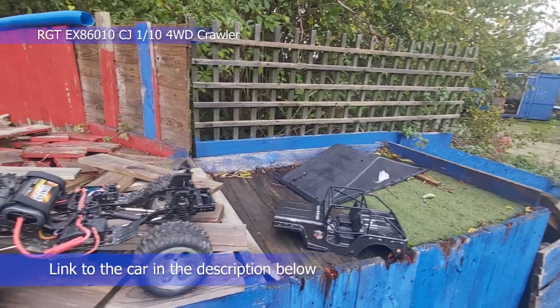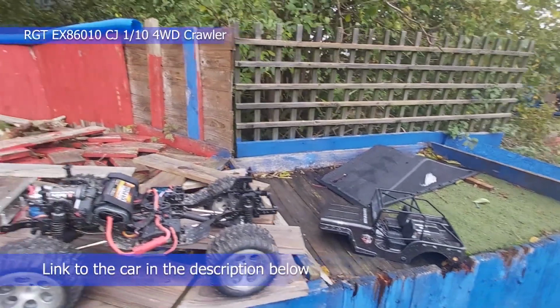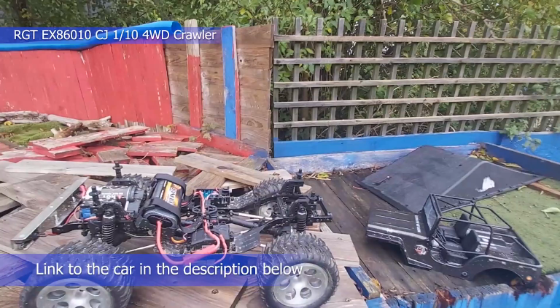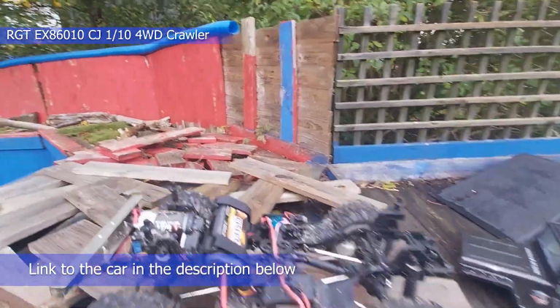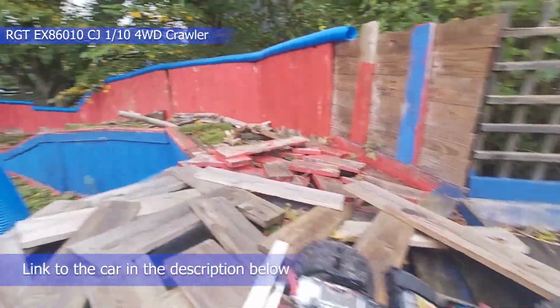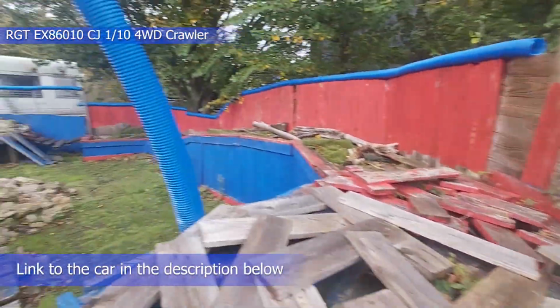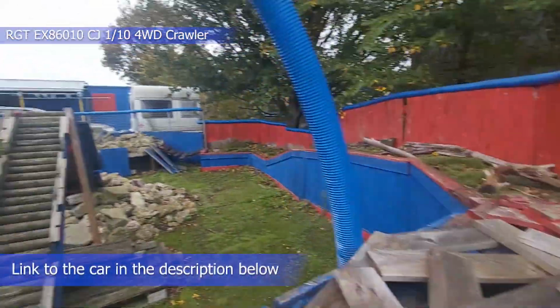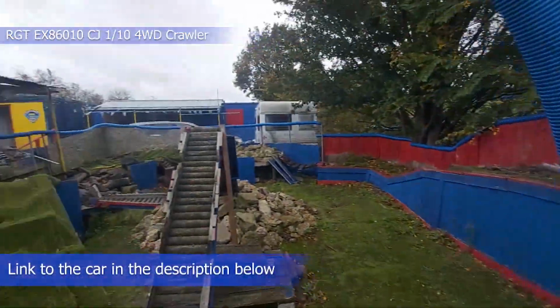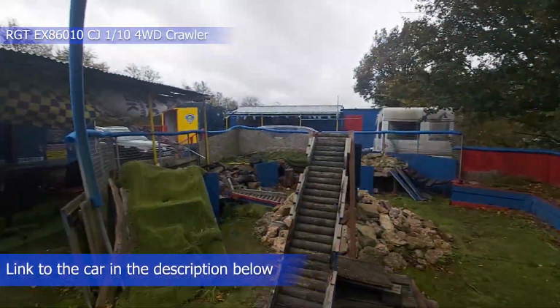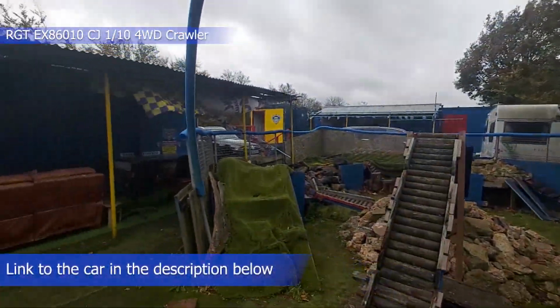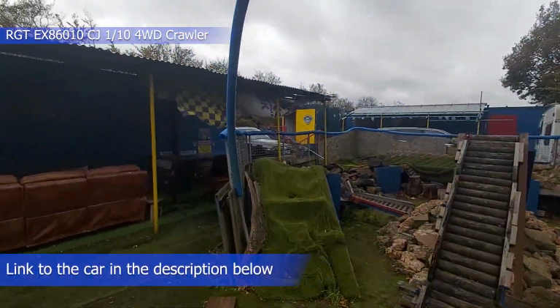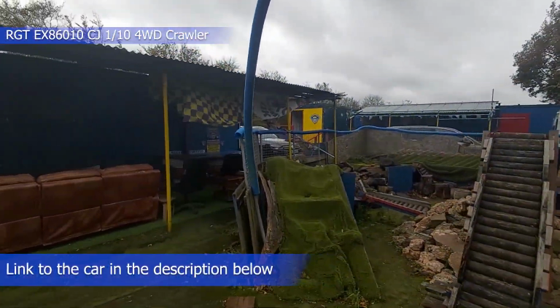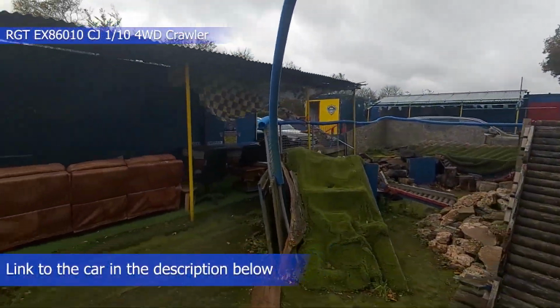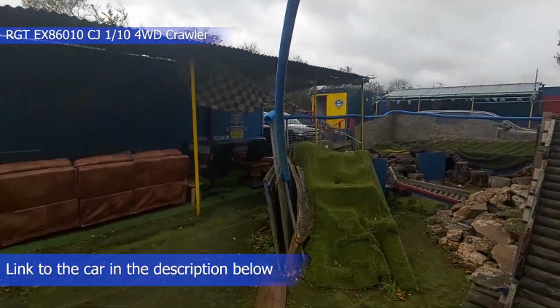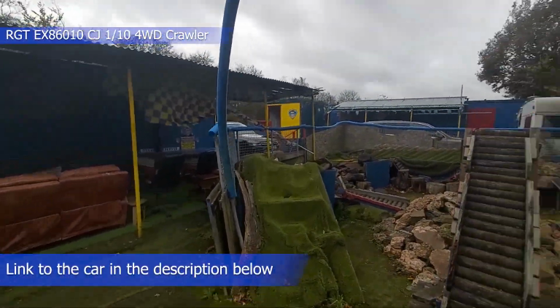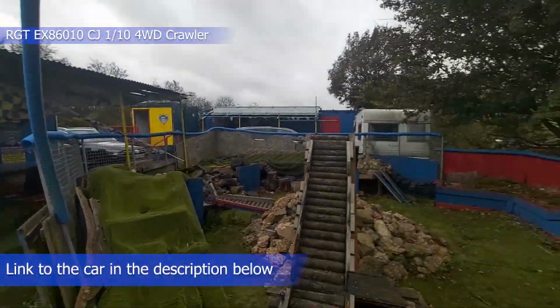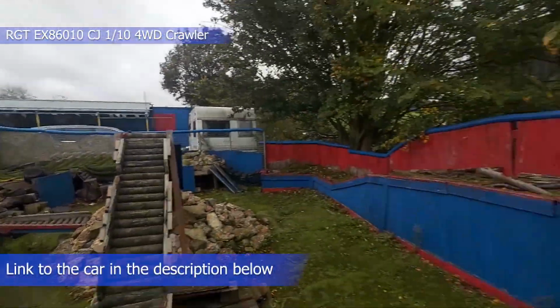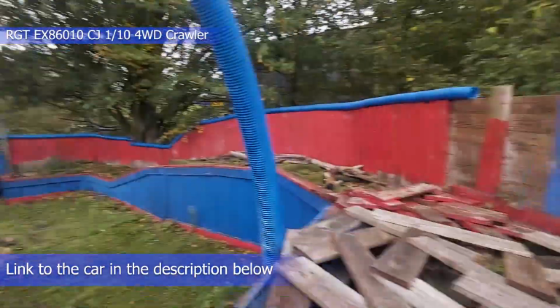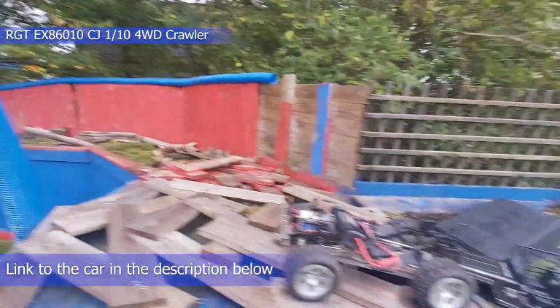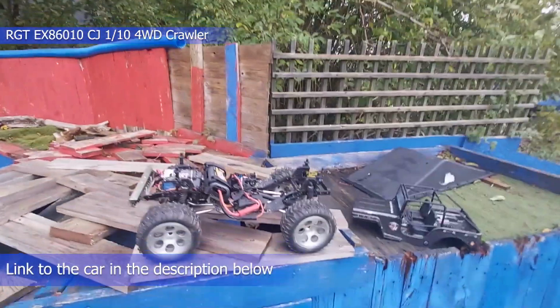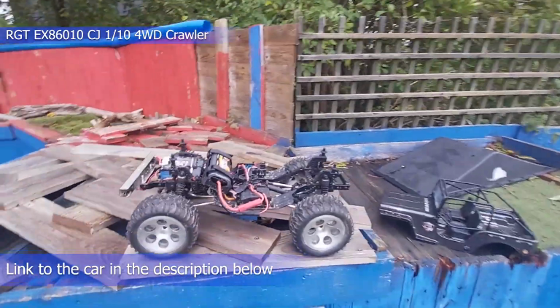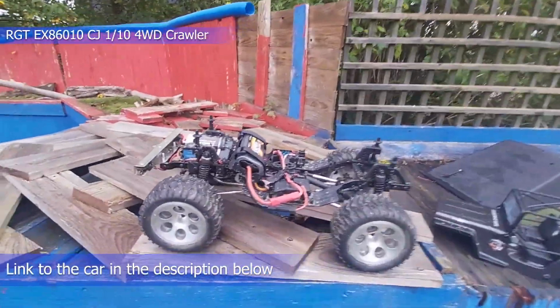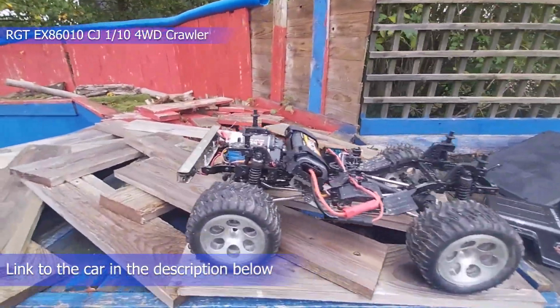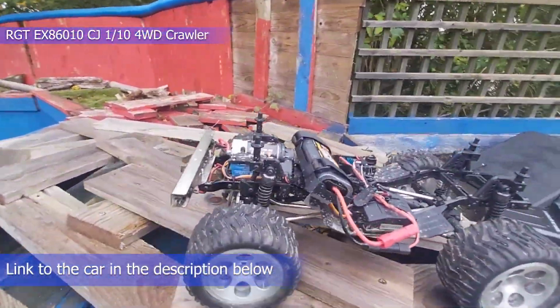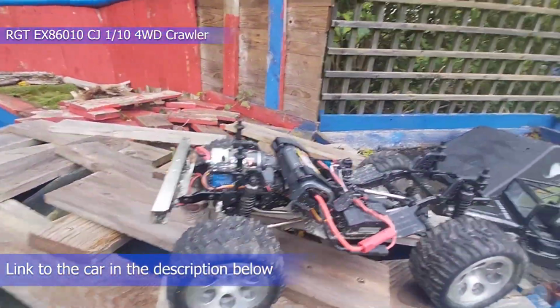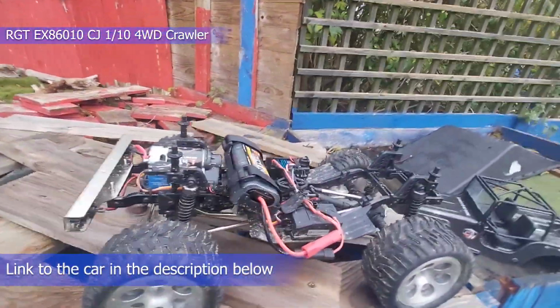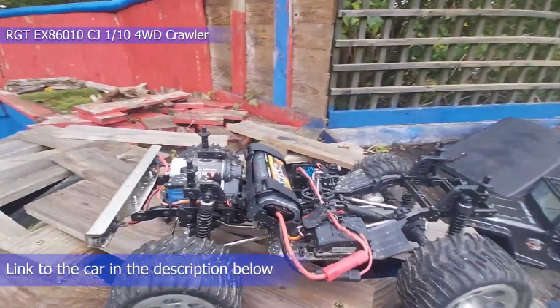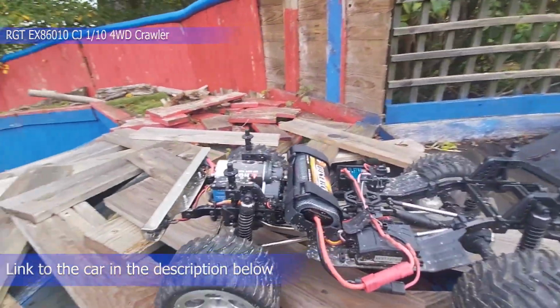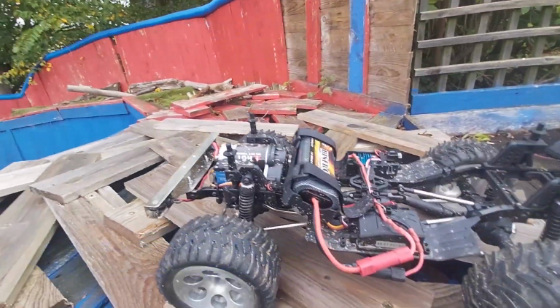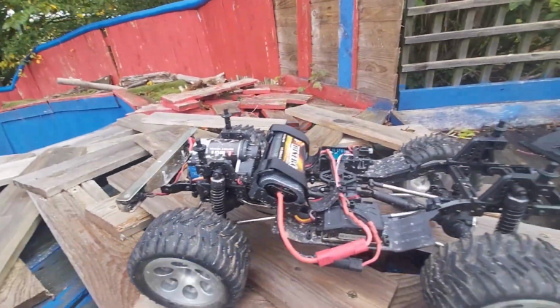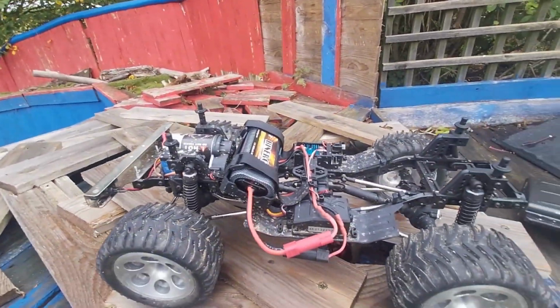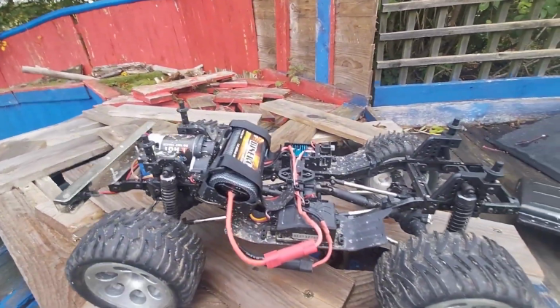Hello and welcome back to Bournemouth Fast Seat. So today we're back down at ARC Raceway. We brought the crawler back out, the RGT86010CJ, the short wheelbase one.